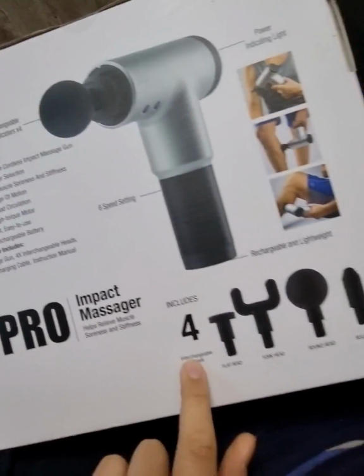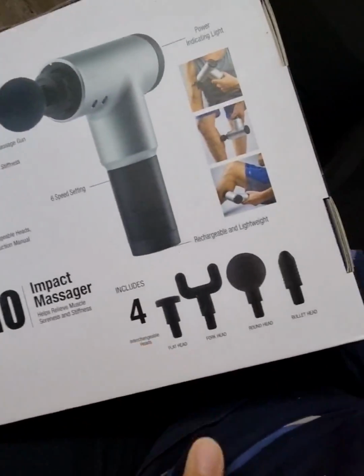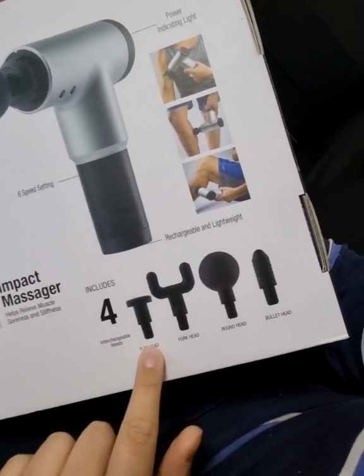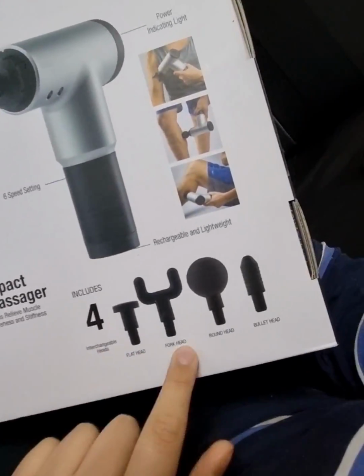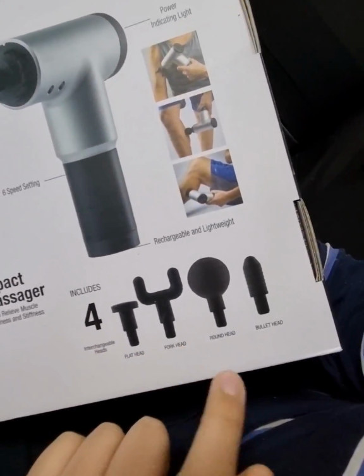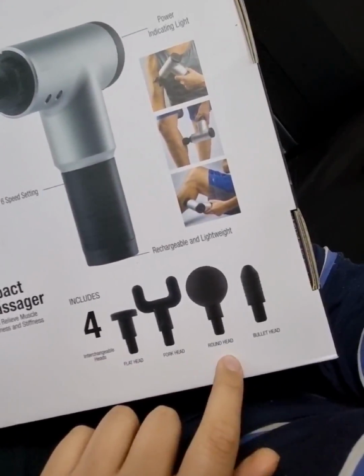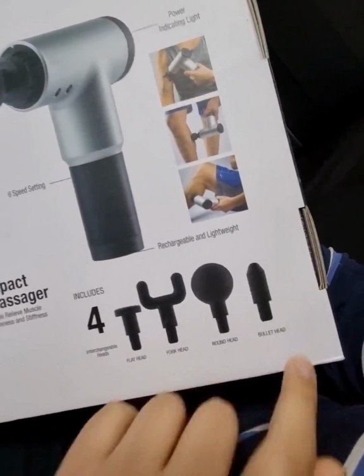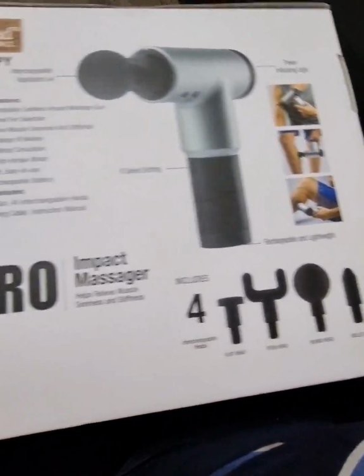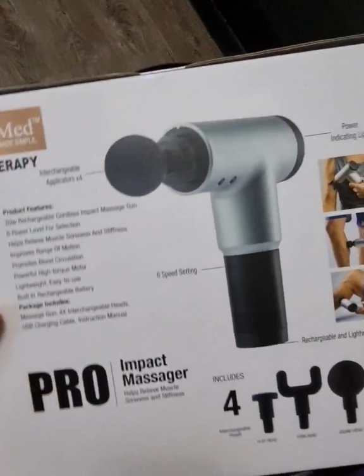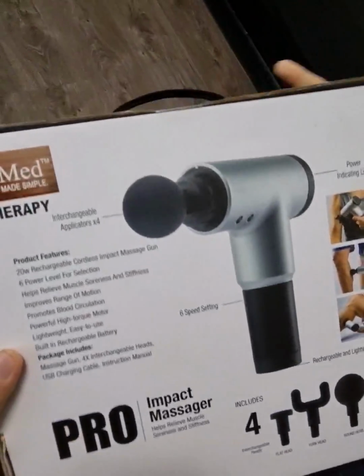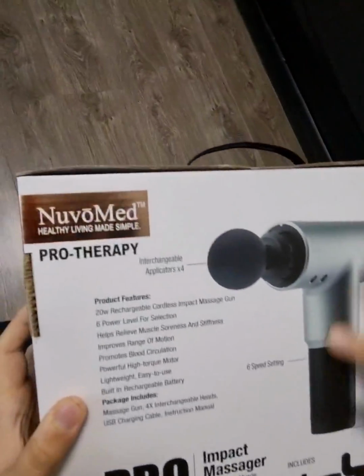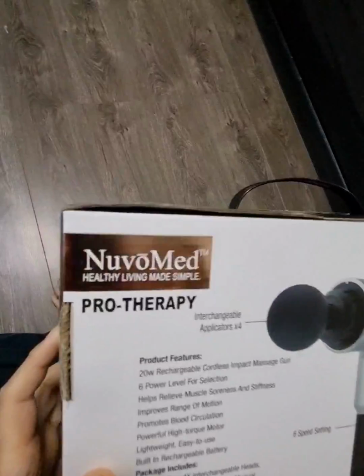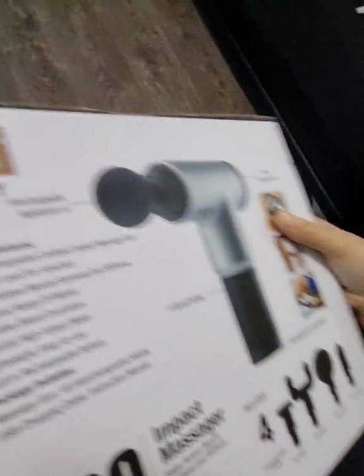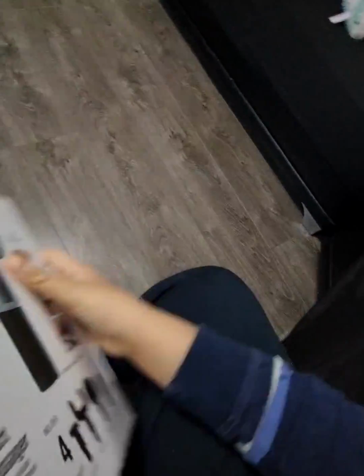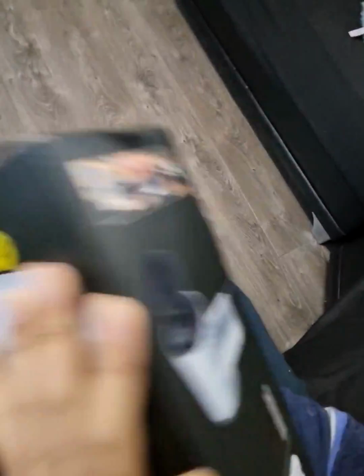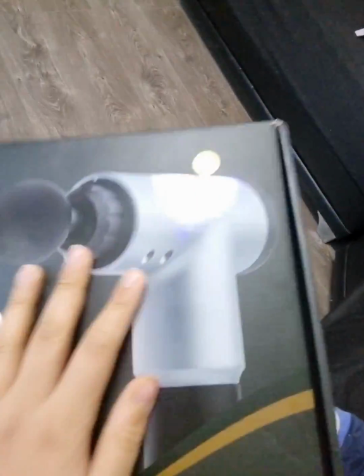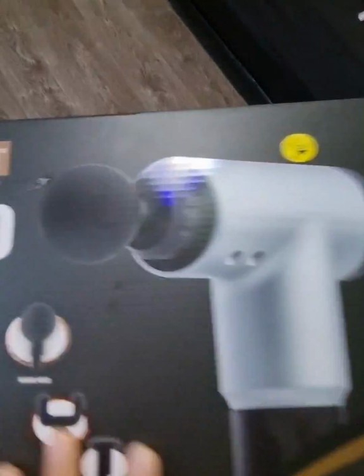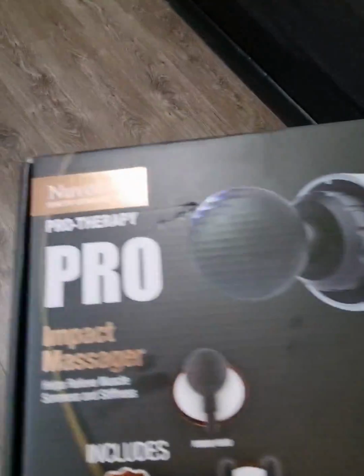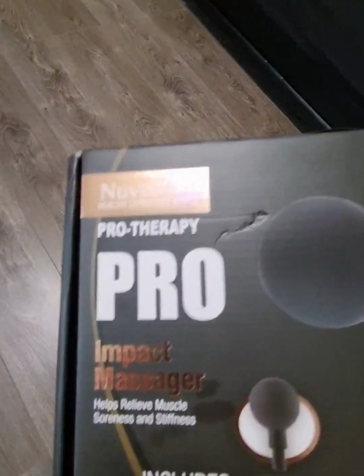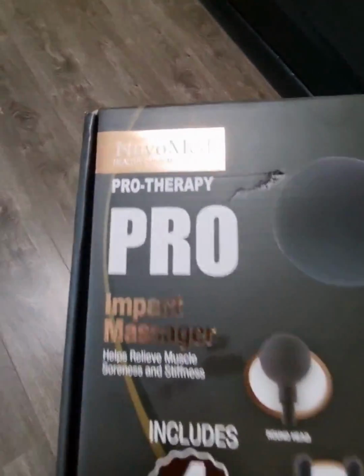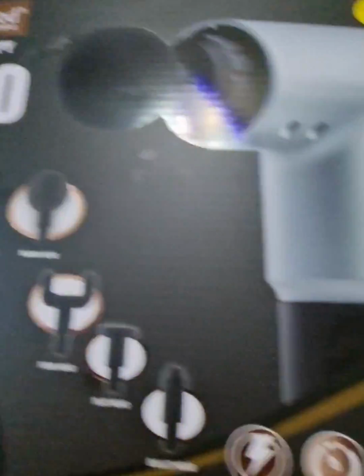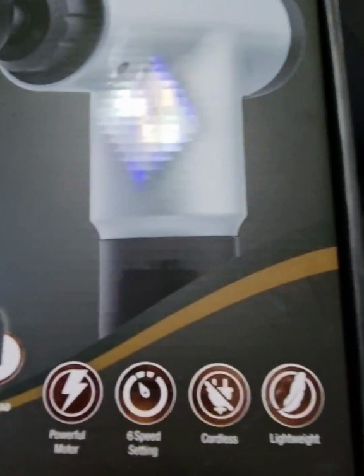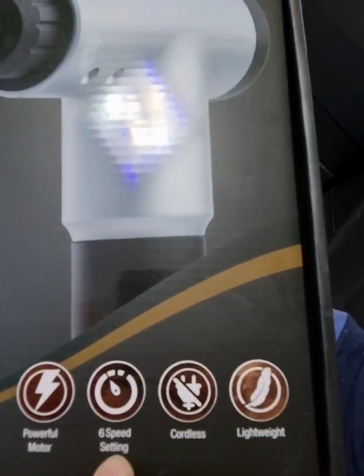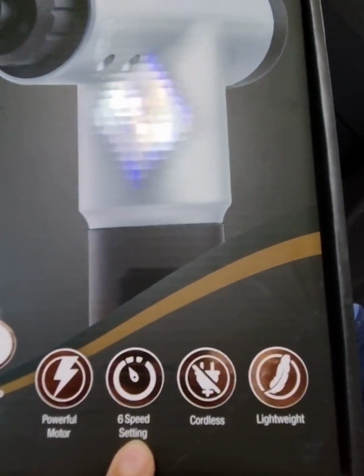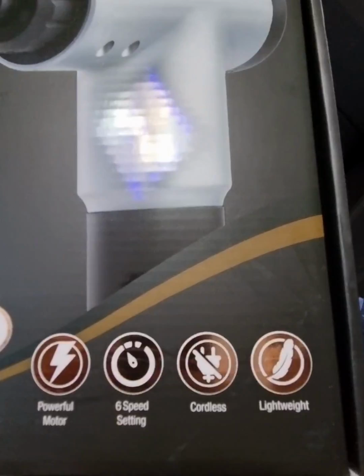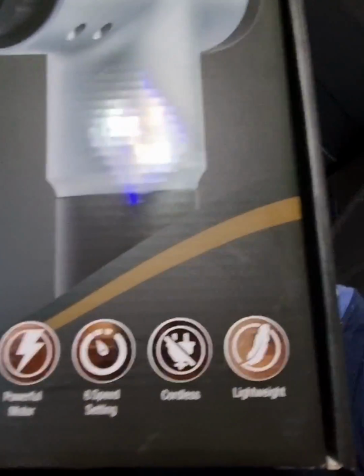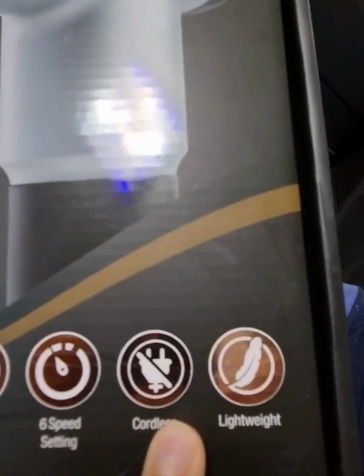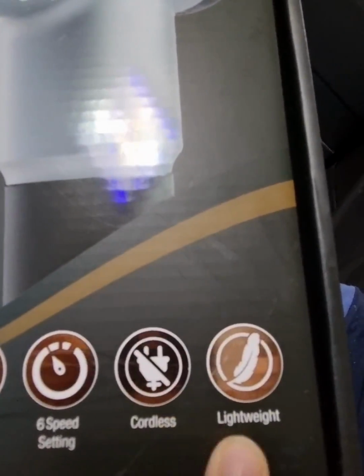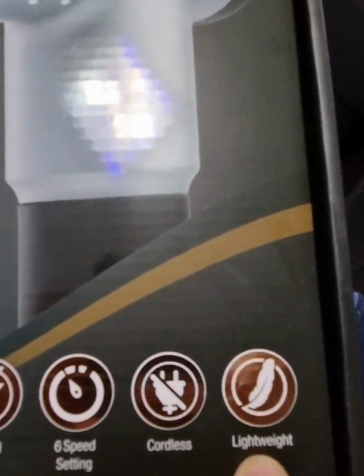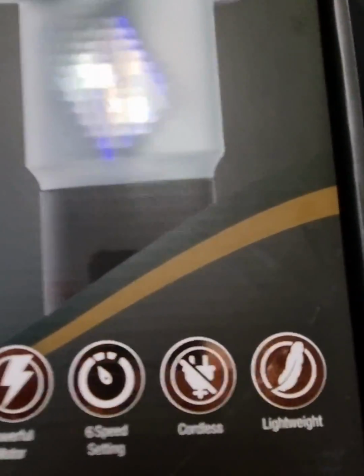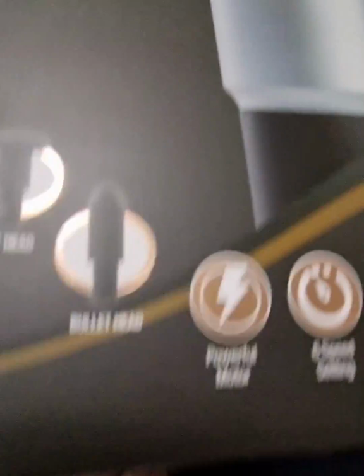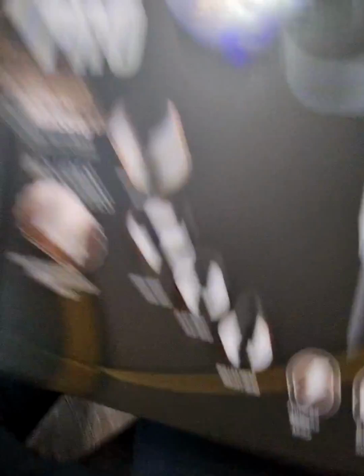It comes with different head attachments: flathead, forkhead, roundhead, and bullethead. It's a little machine with a powerful motor, six speed settings, cordless and lightweight so you can lift it easily.